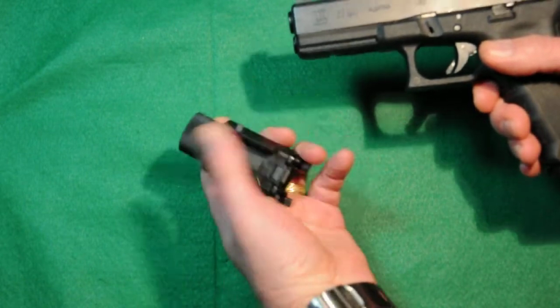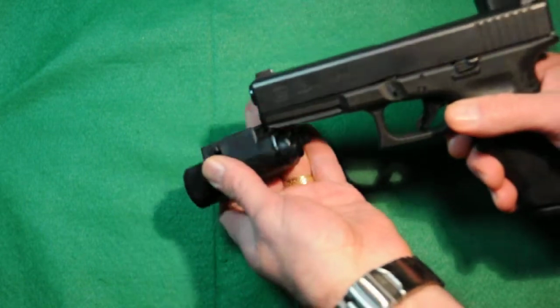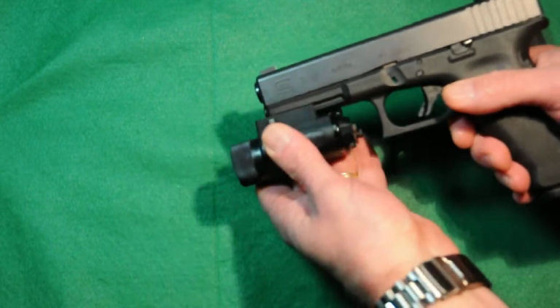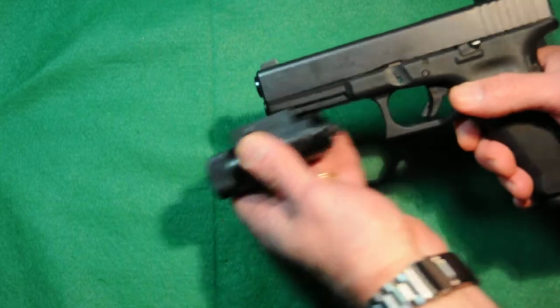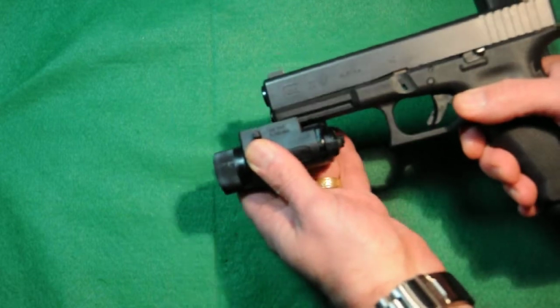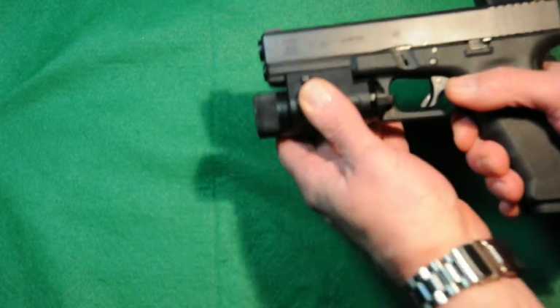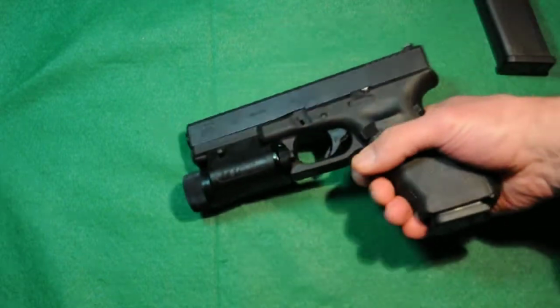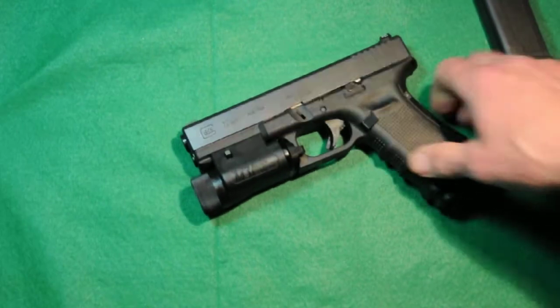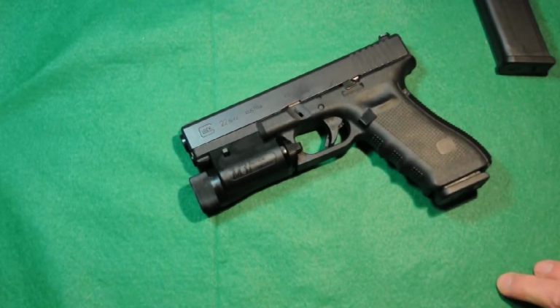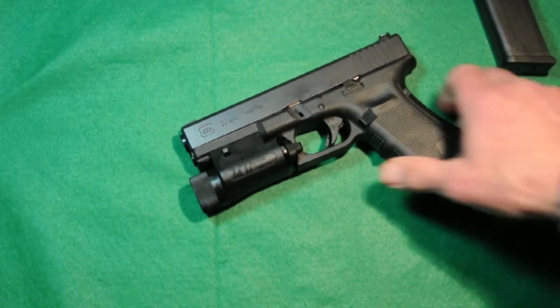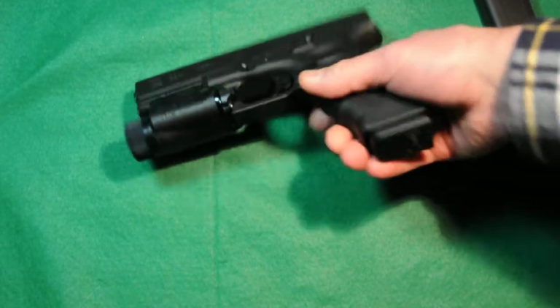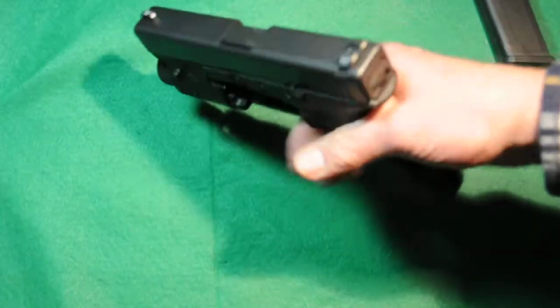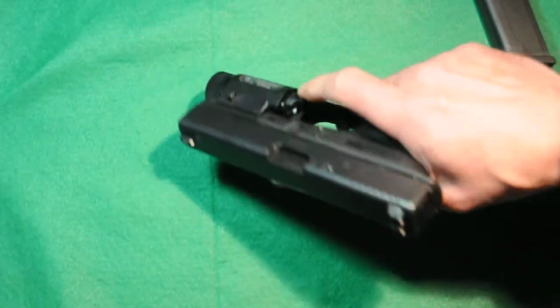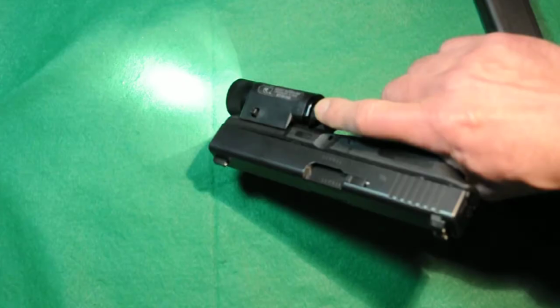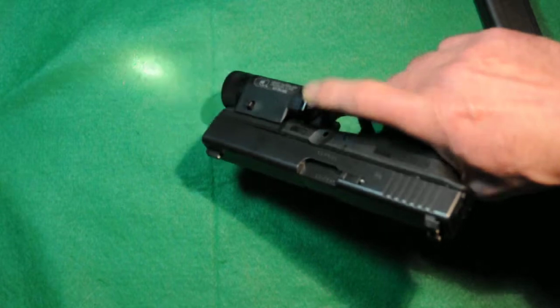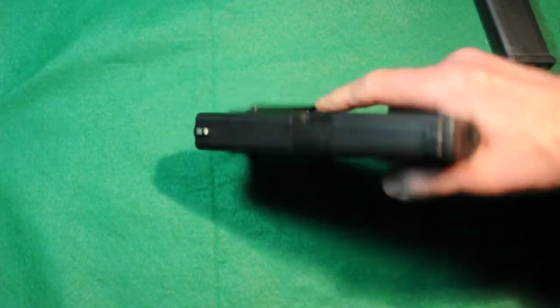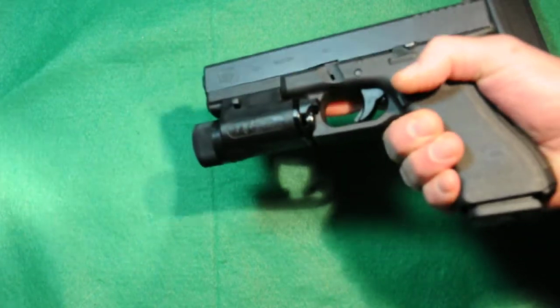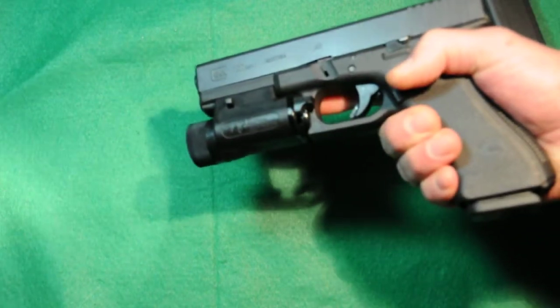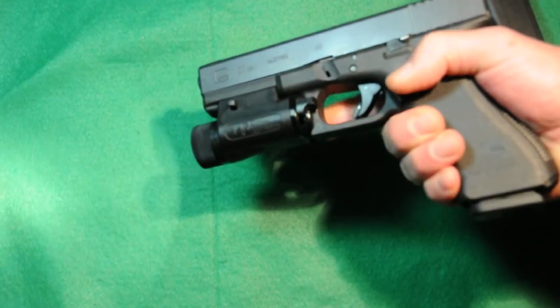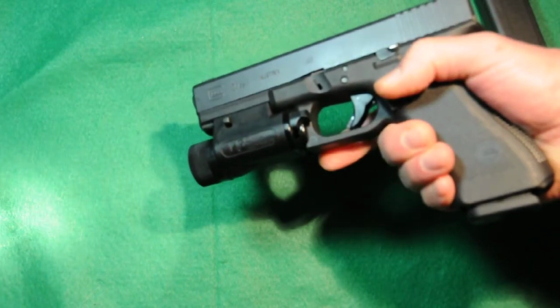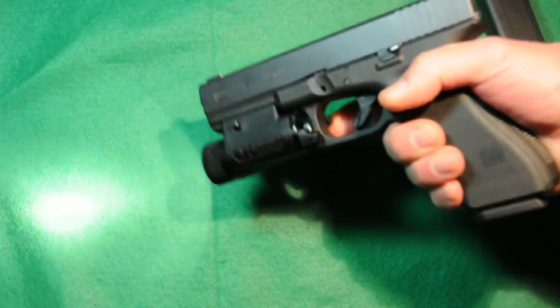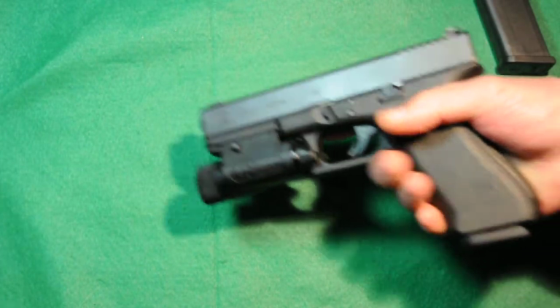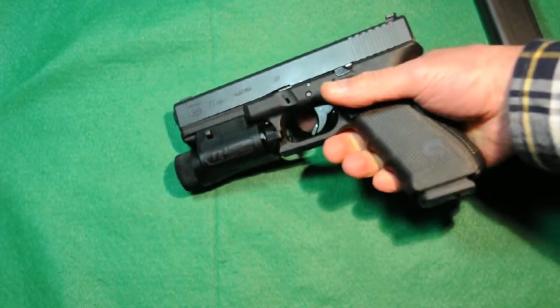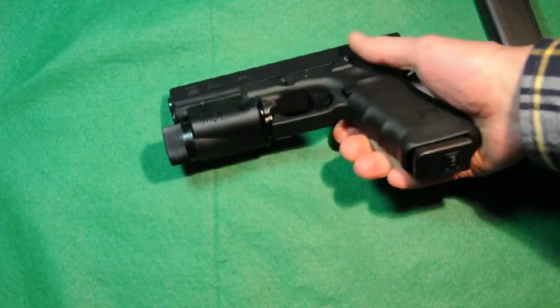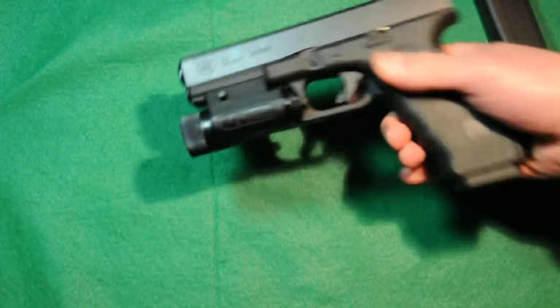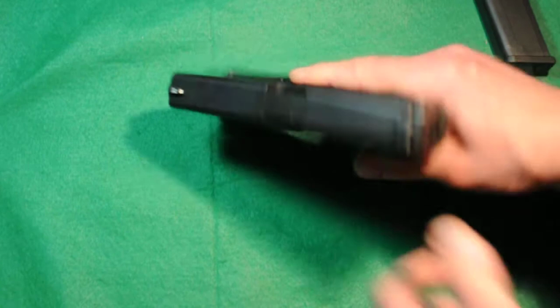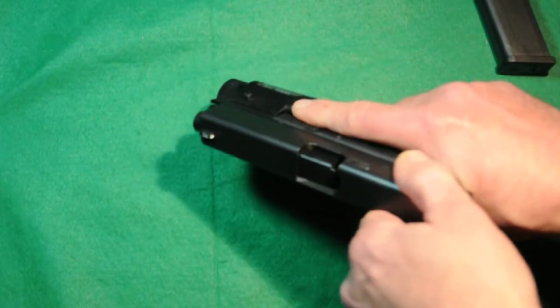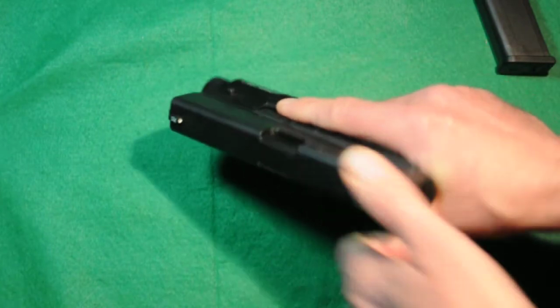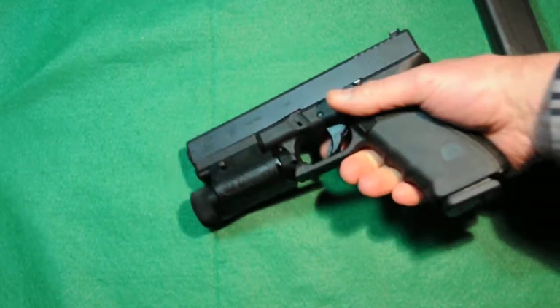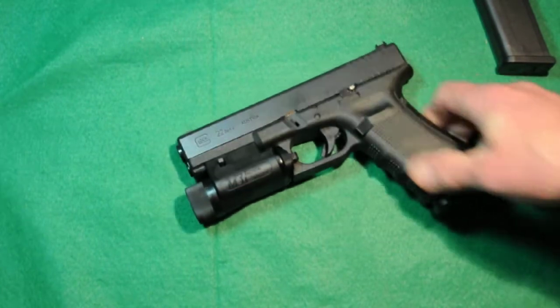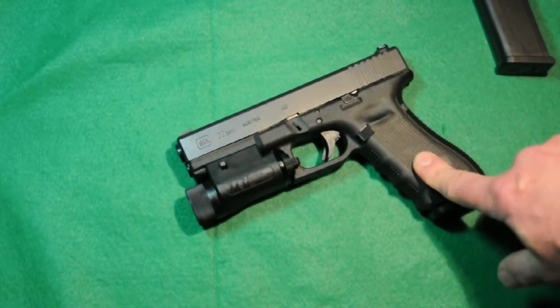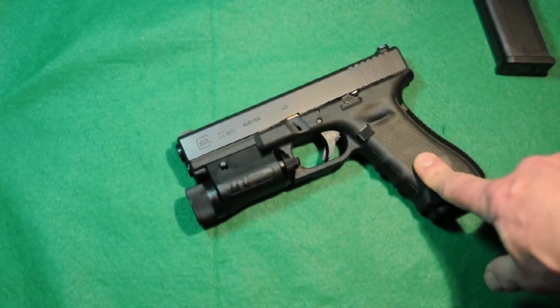Here's a really nice M3 Insight tactical light that I use for the bedside gun. That's a really nice package right there — very easy to turn on. It's got the momentary switch and the full-on light switch.